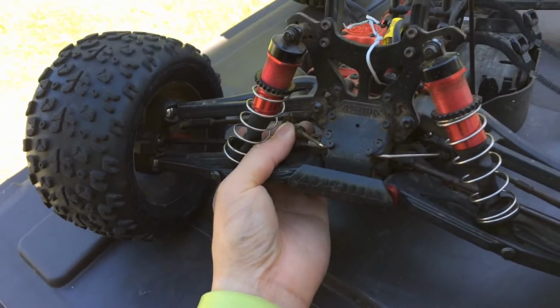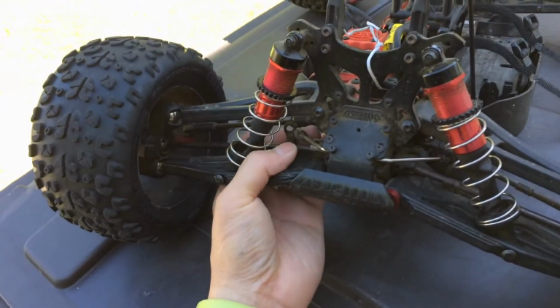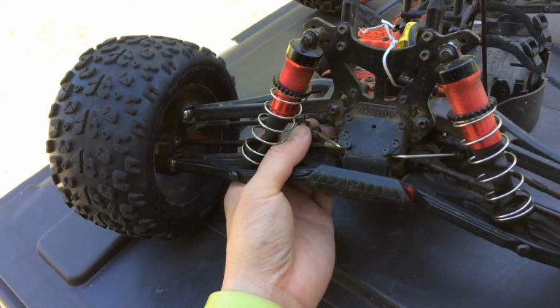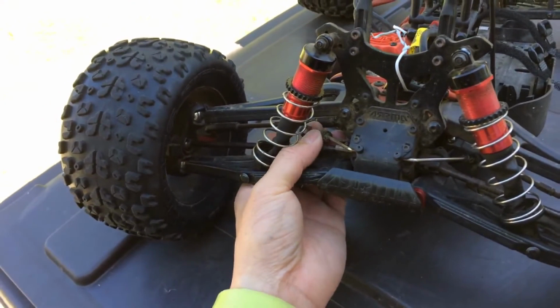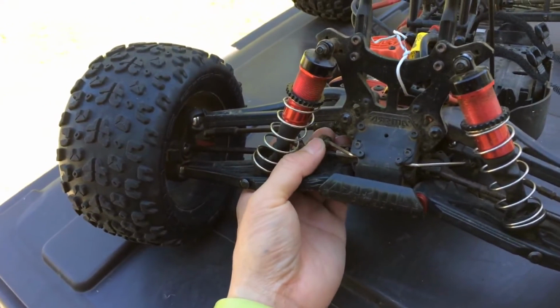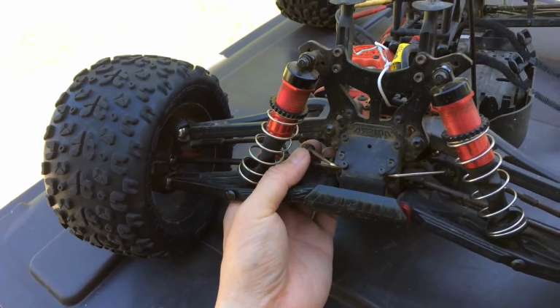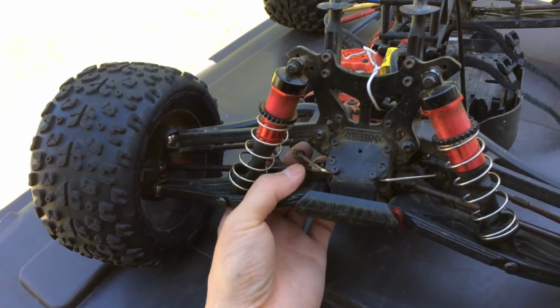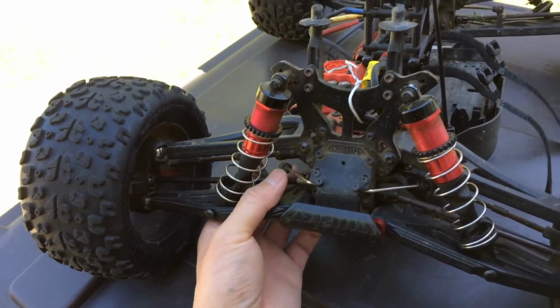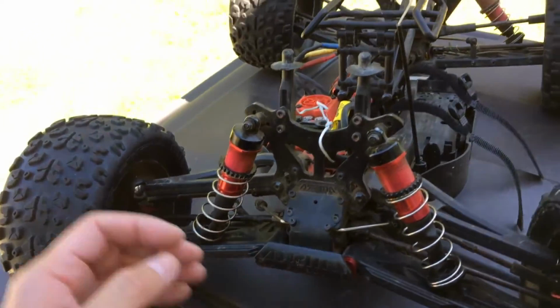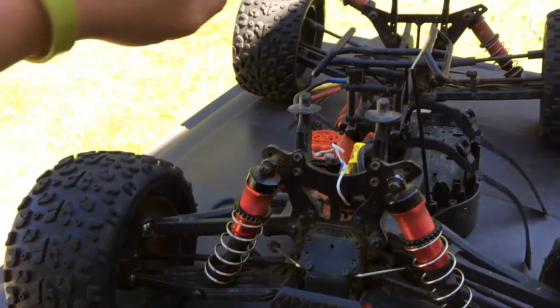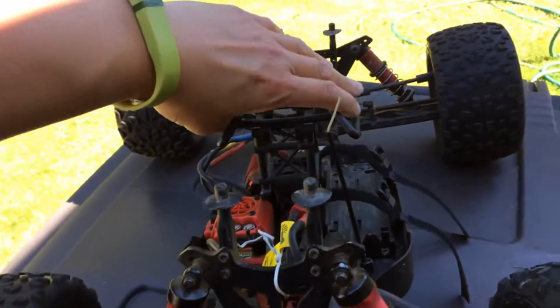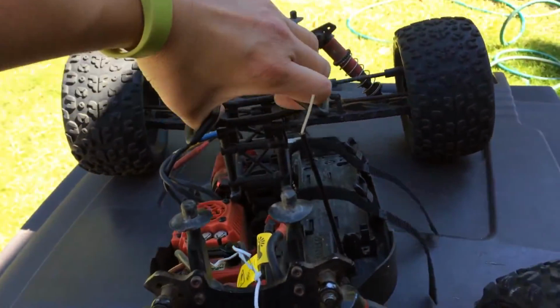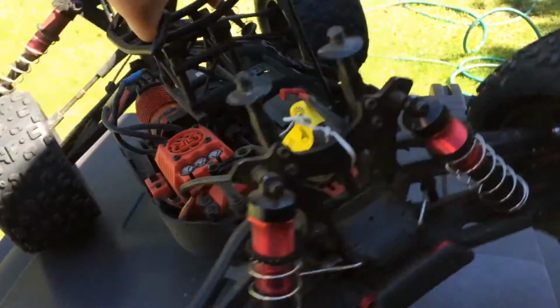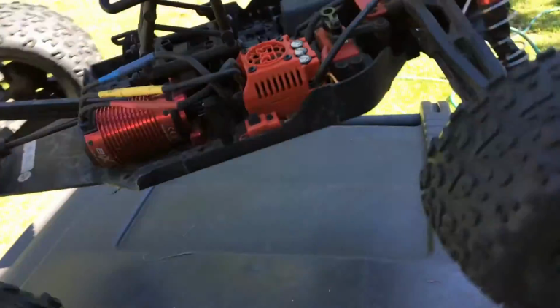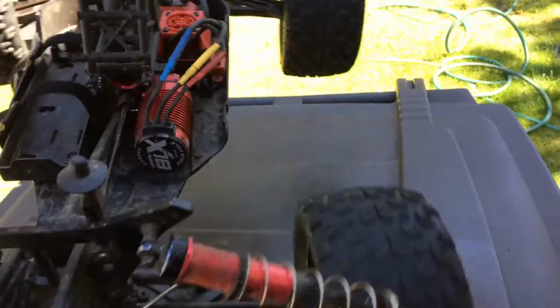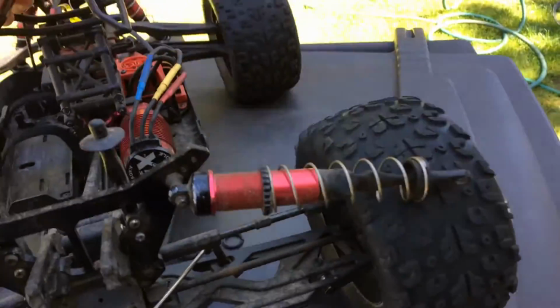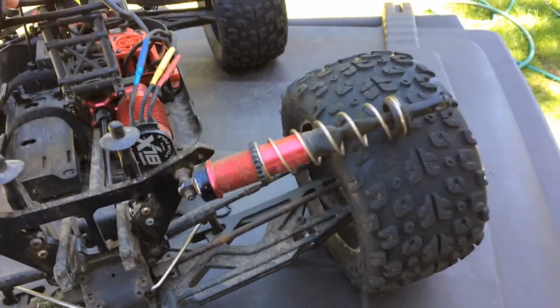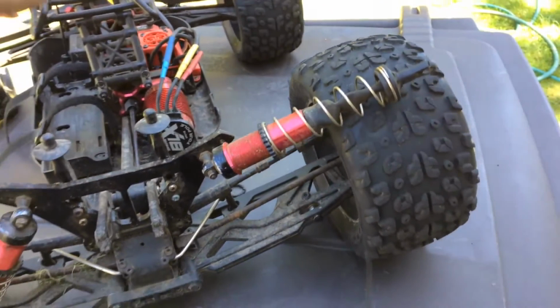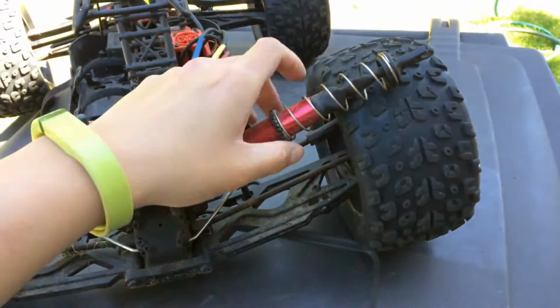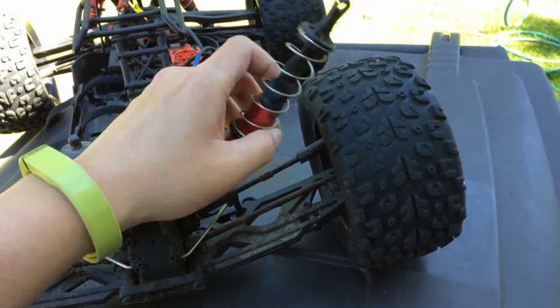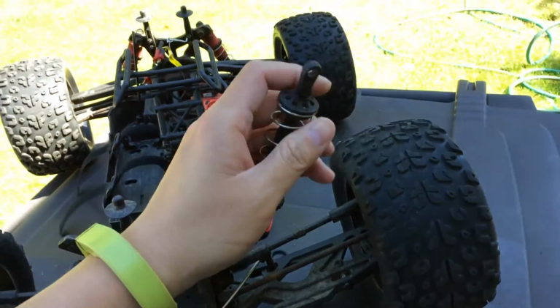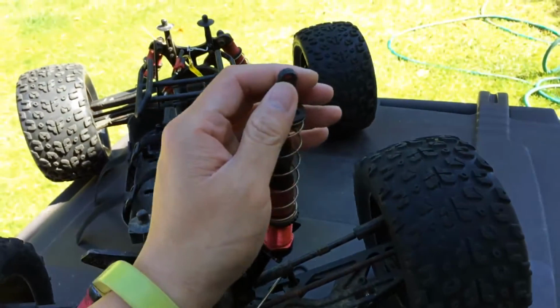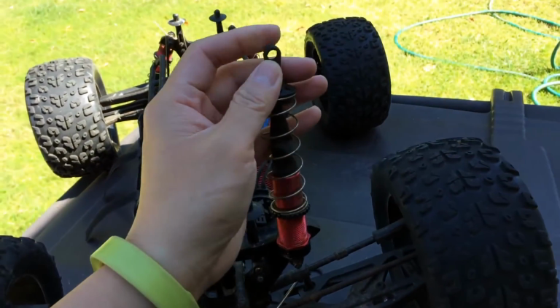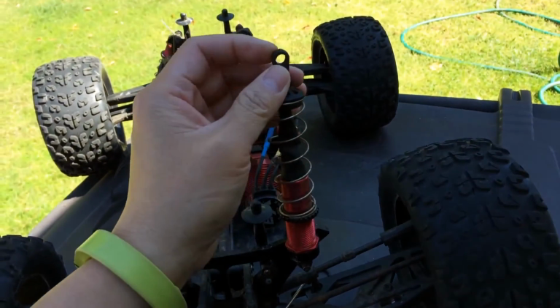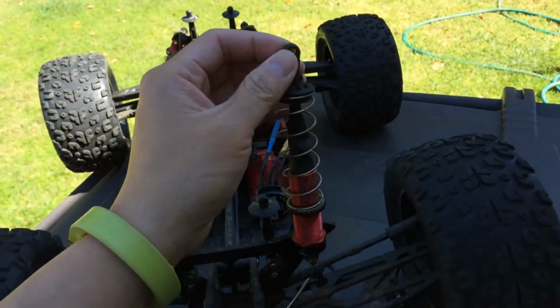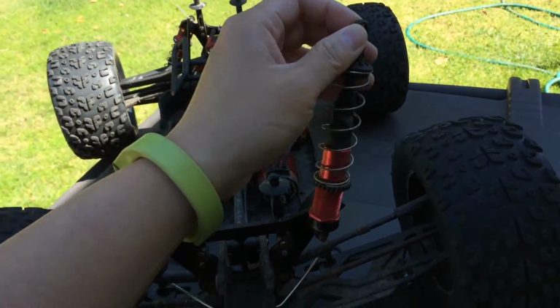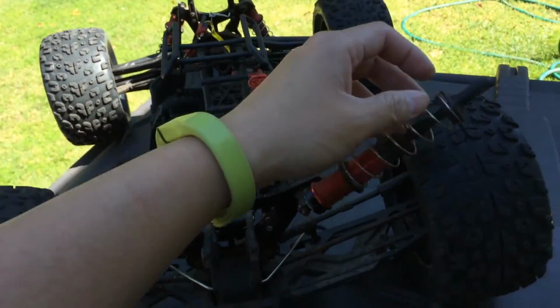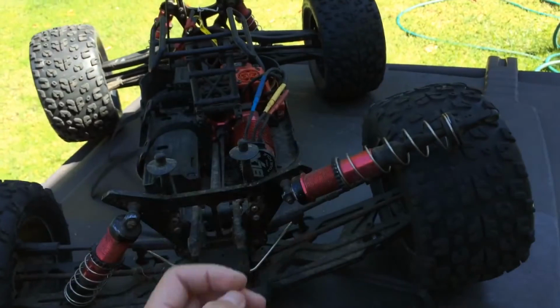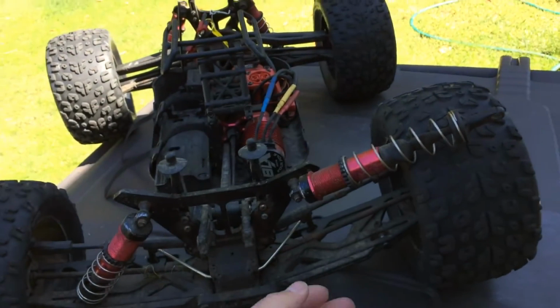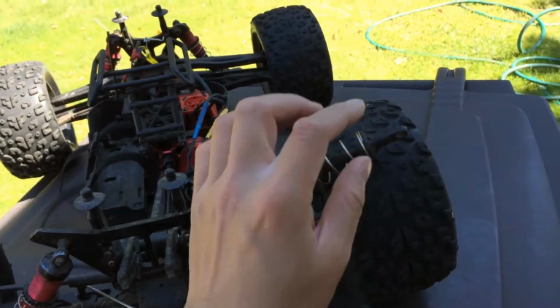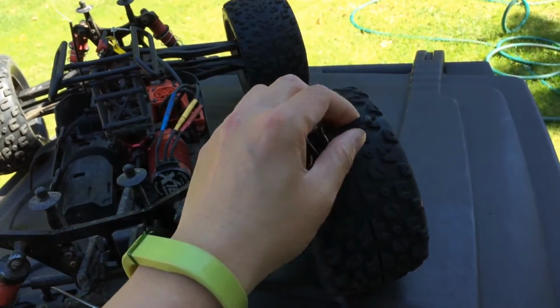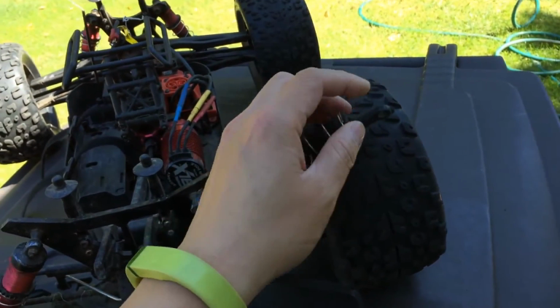The anti-roll bar and link actually popped out as well. We have some work to do on this truck, and also the more obvious one is that the eyelet on the shock shaft of this rear shaft has broken as well.